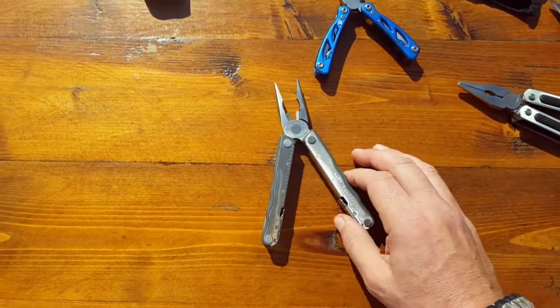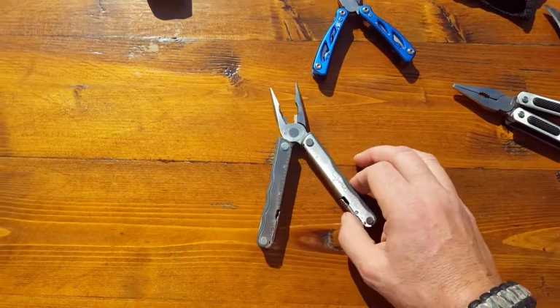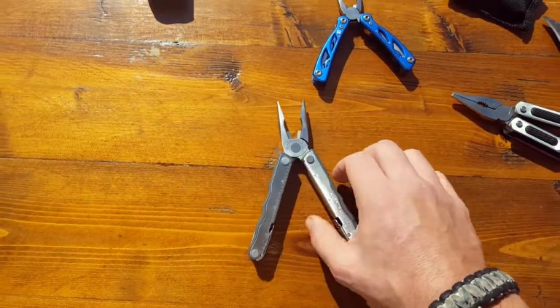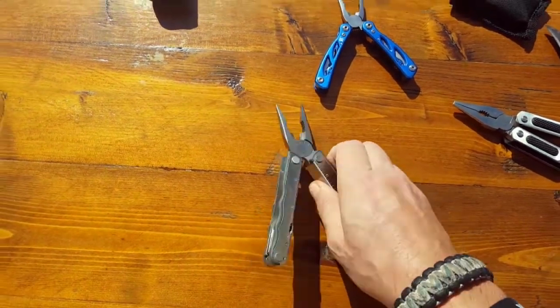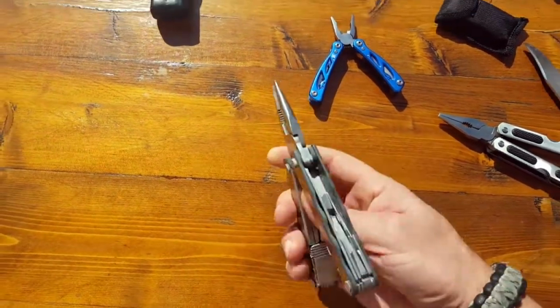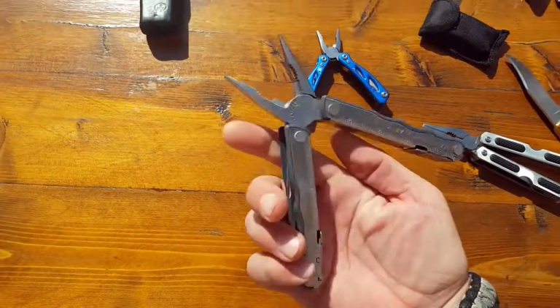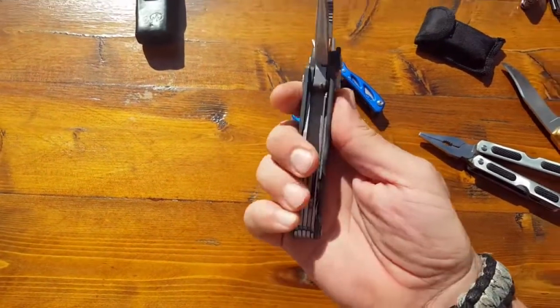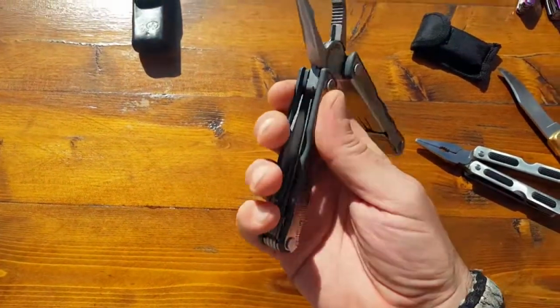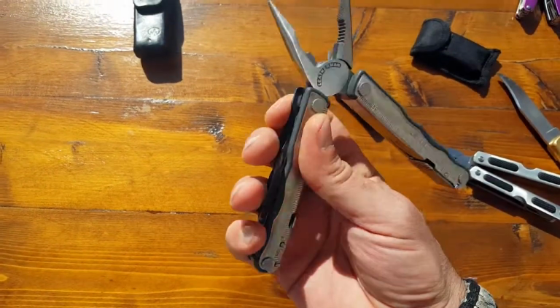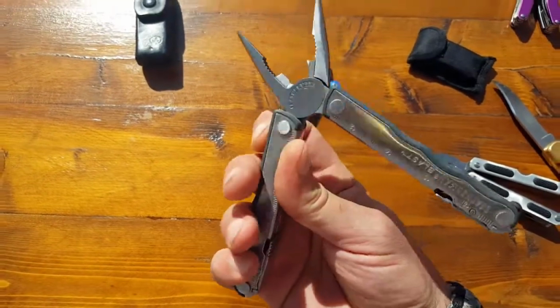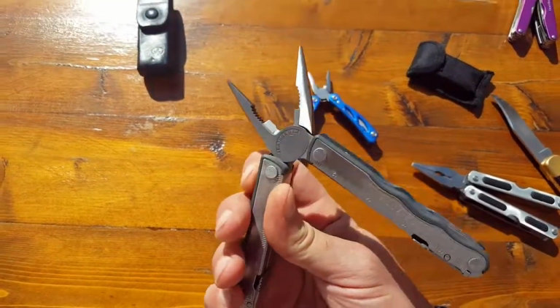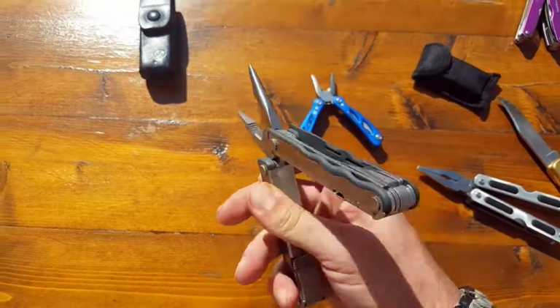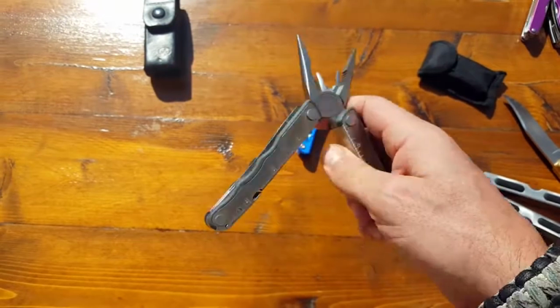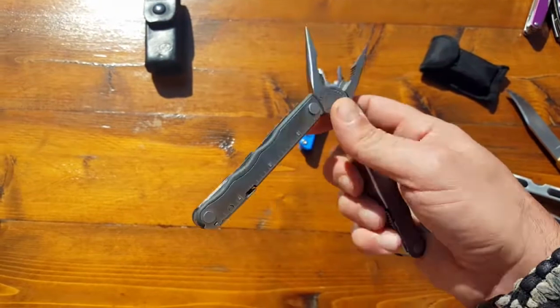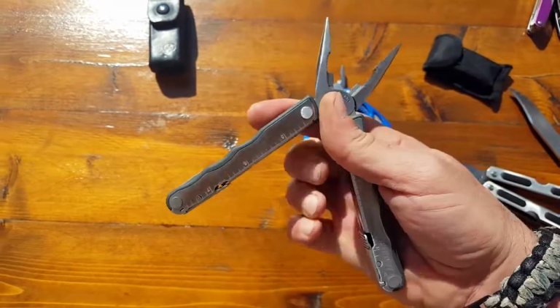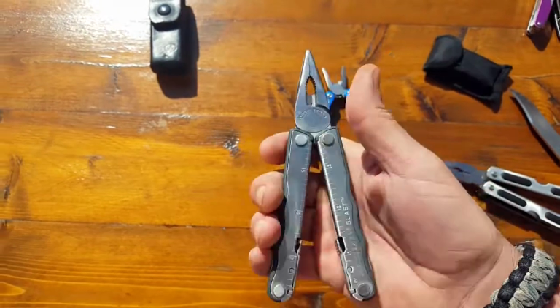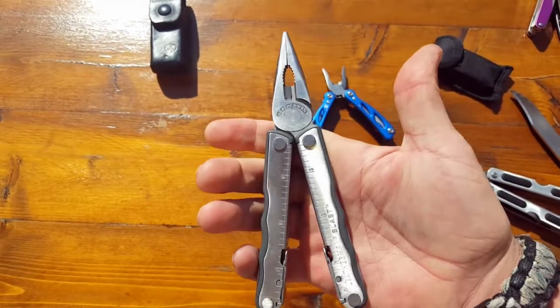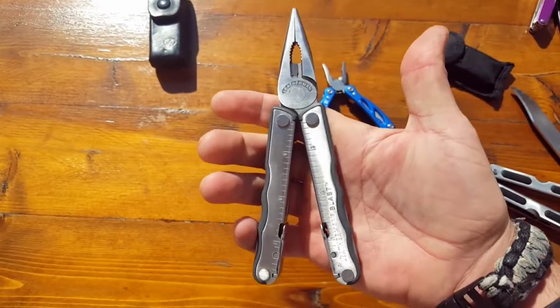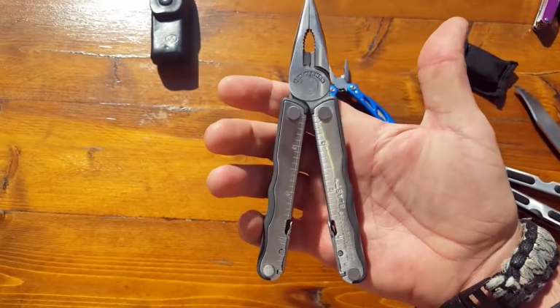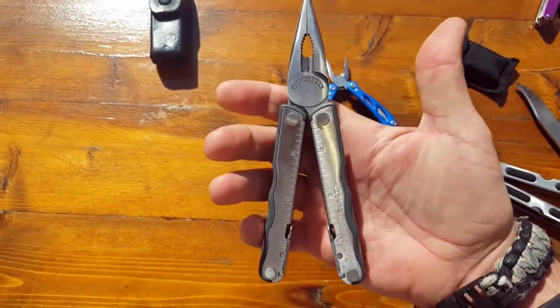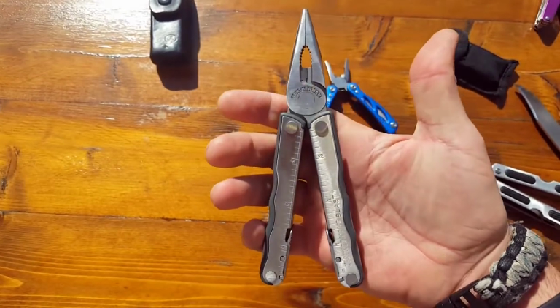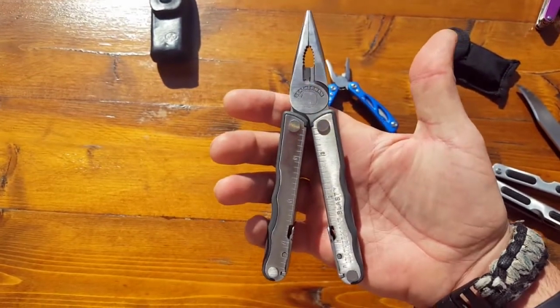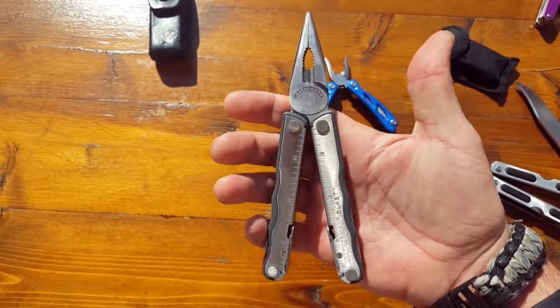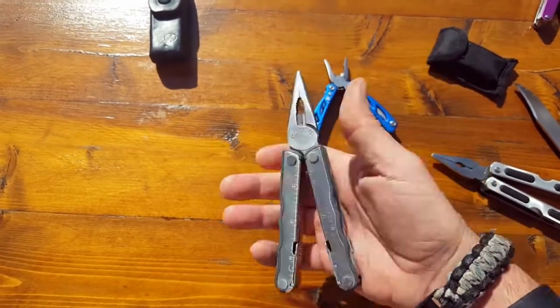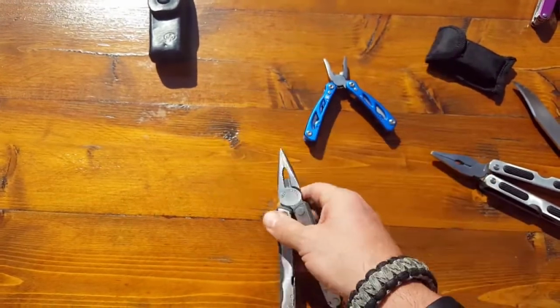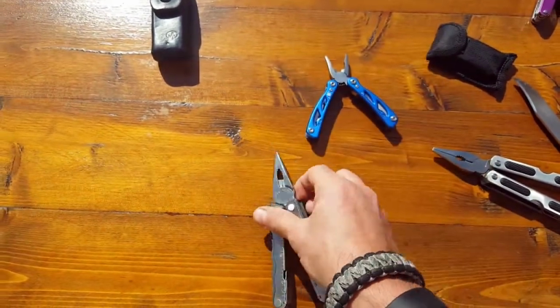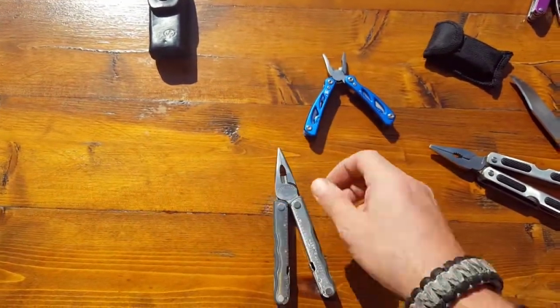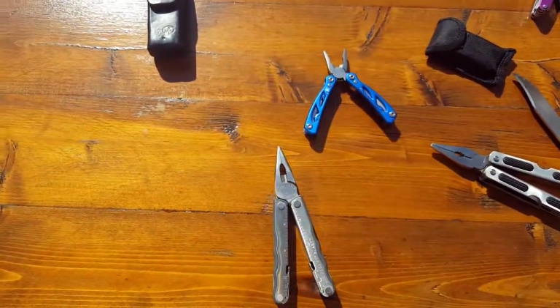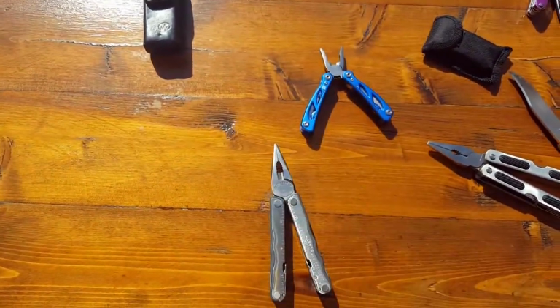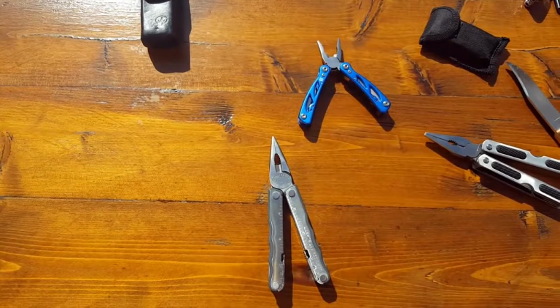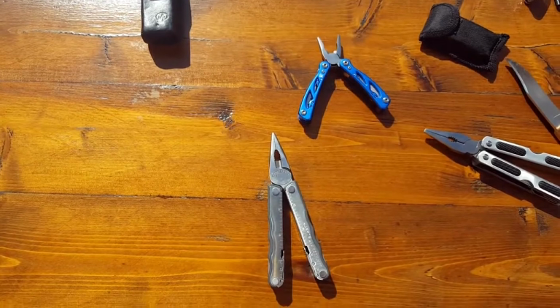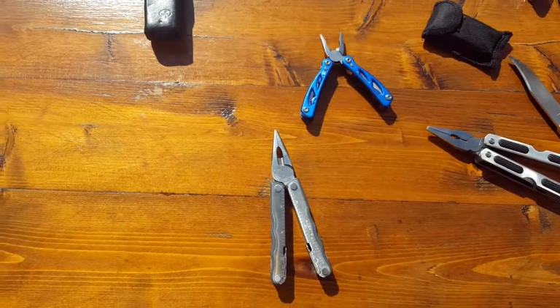That's basically my review on the Leatherman Blast. This is Helder — thank you for watching, and stay prepared.